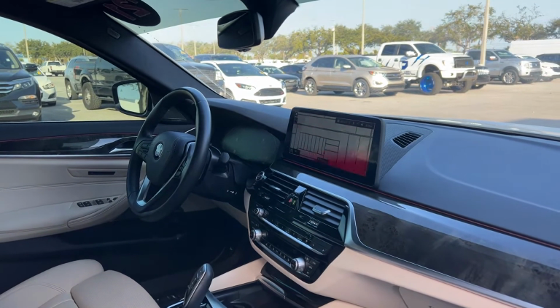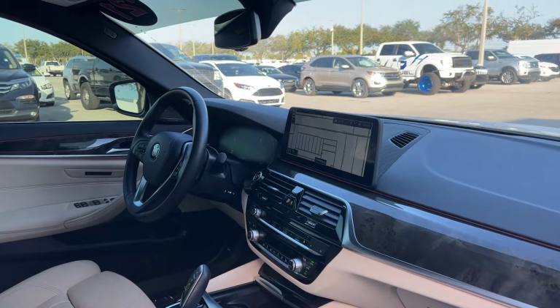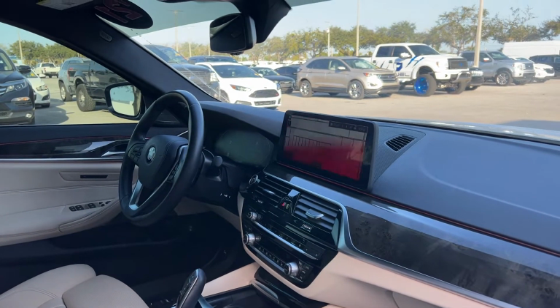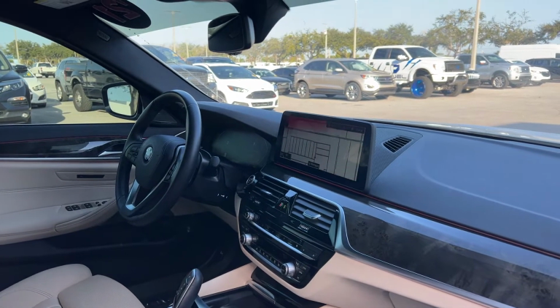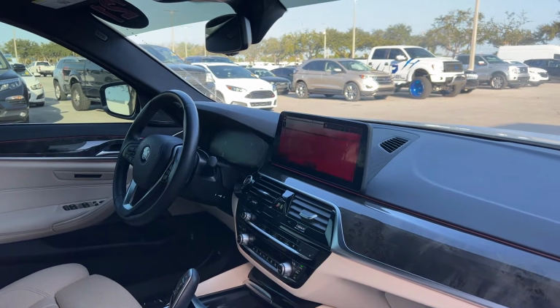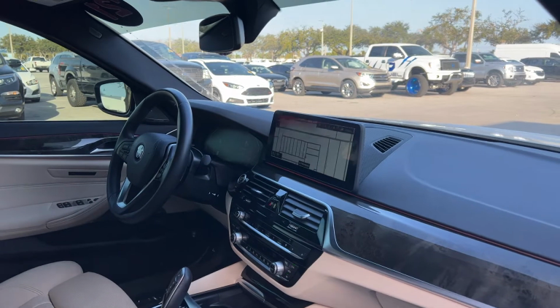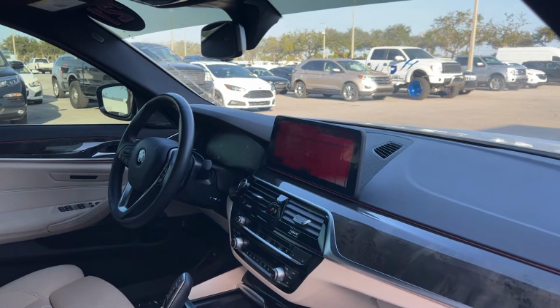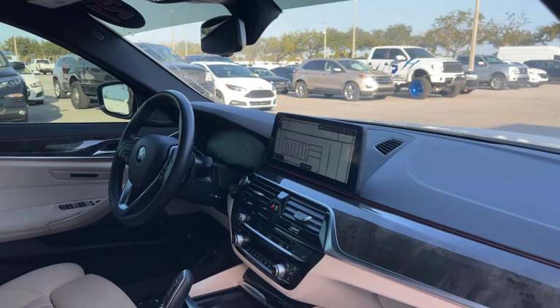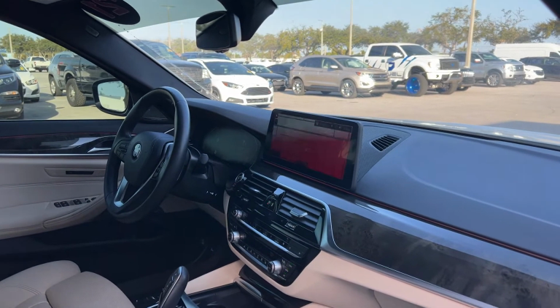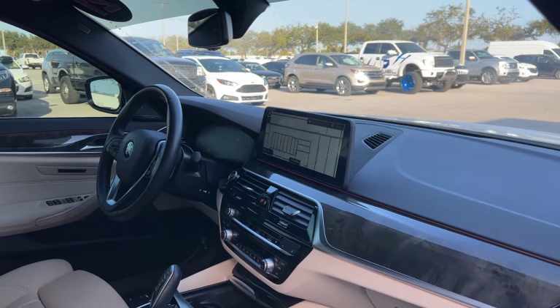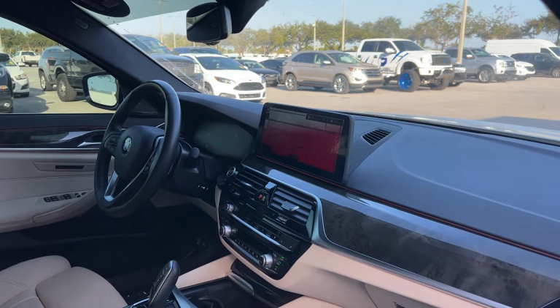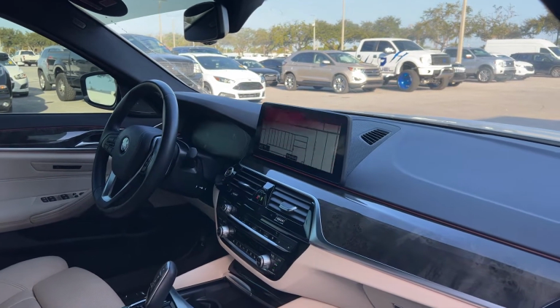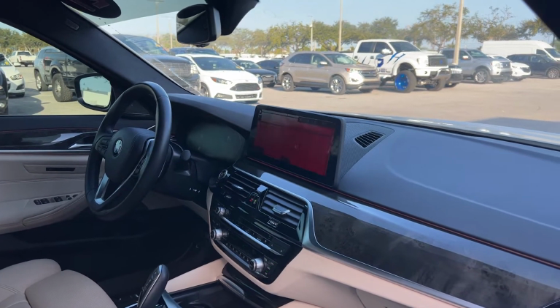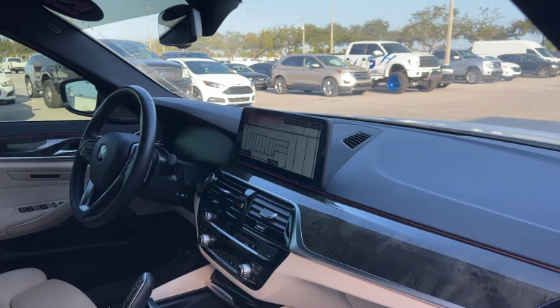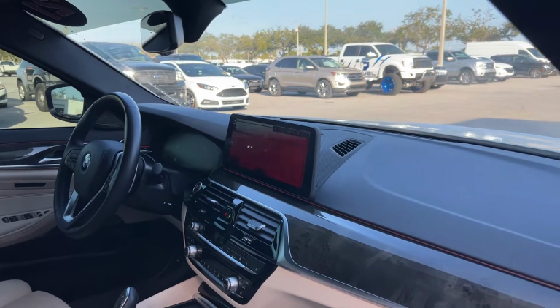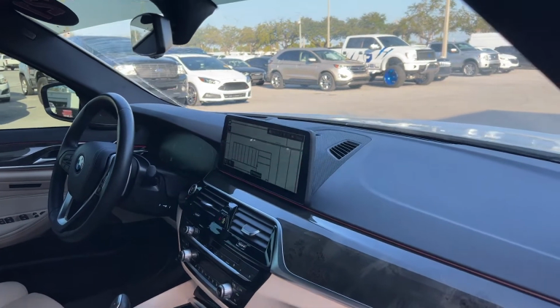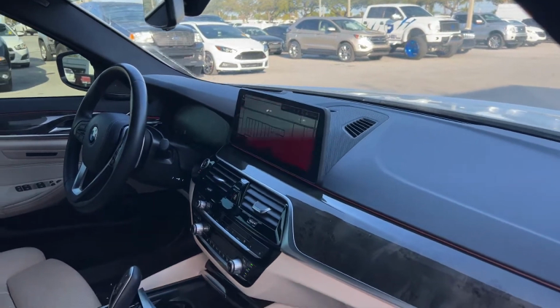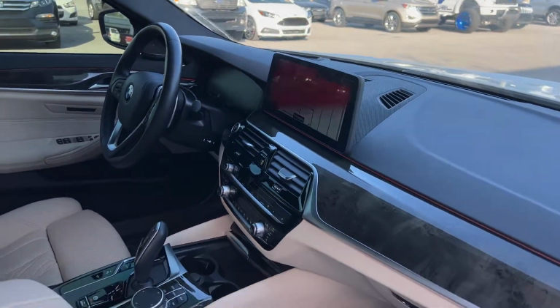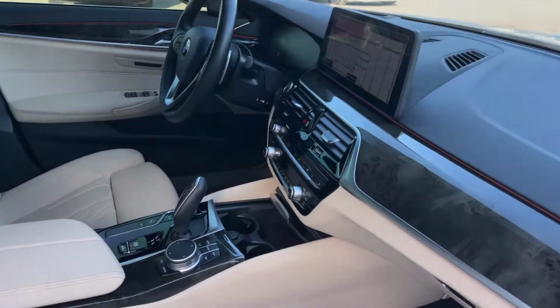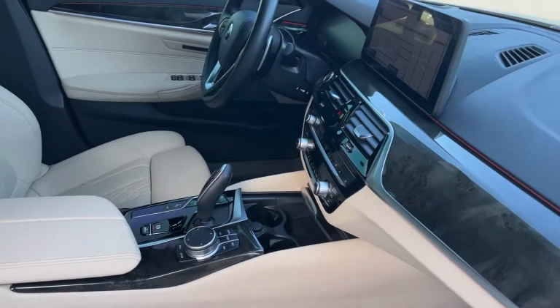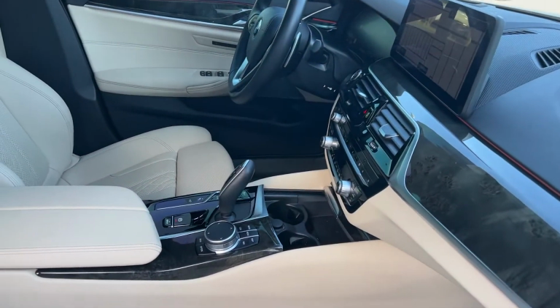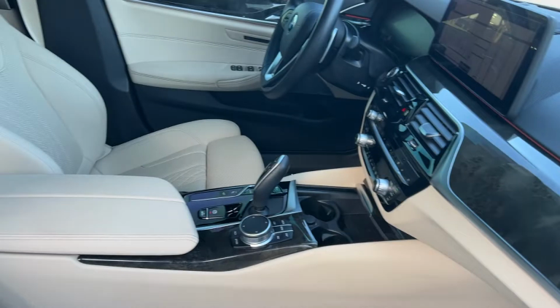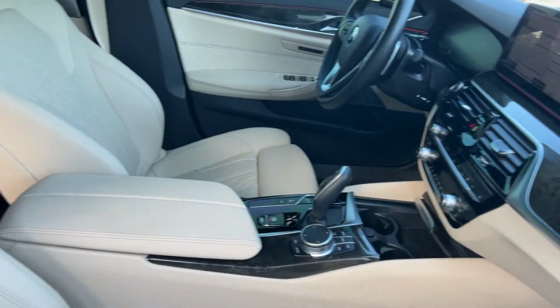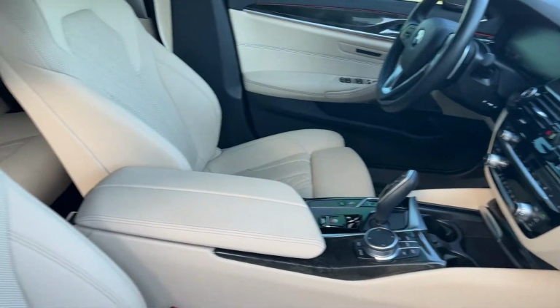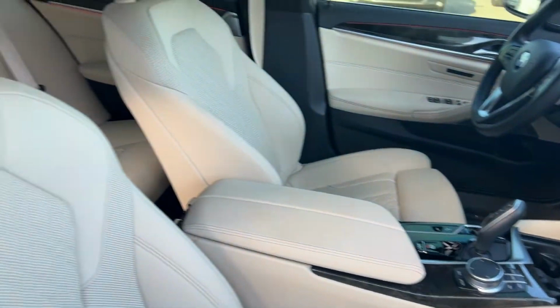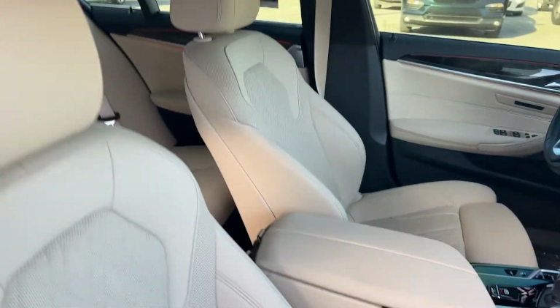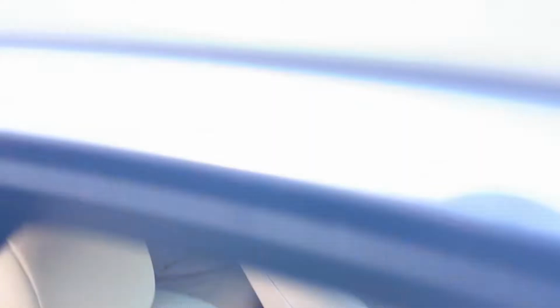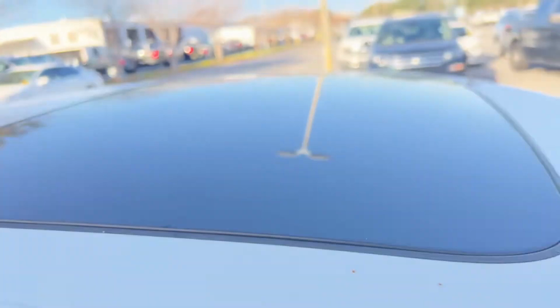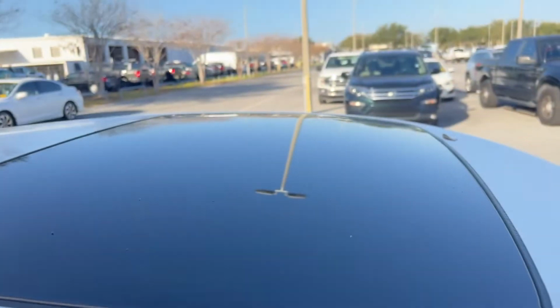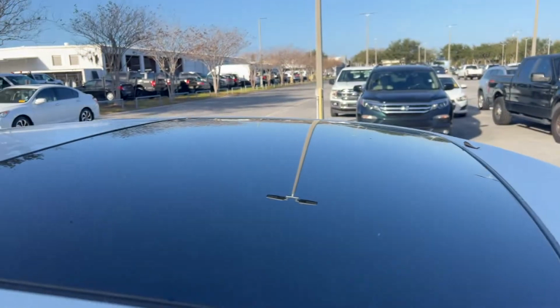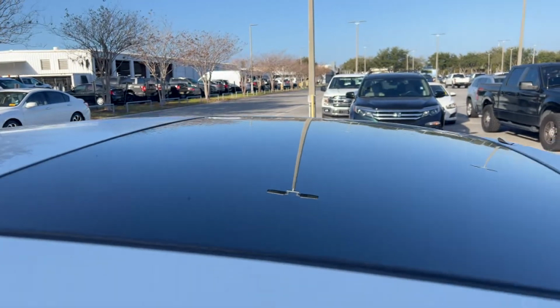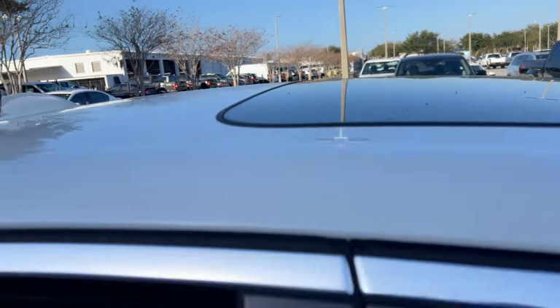Bluetooth for your cell phone, ambient lighting, electronic climate control, navigation, satellite radio, BMW's iDrive system, and a power moonroof.